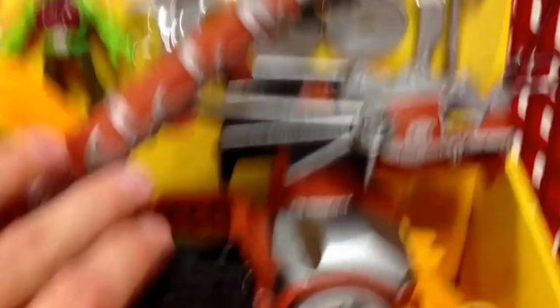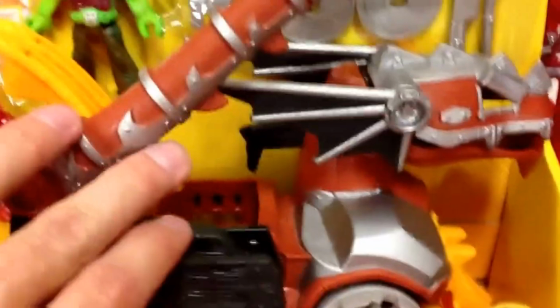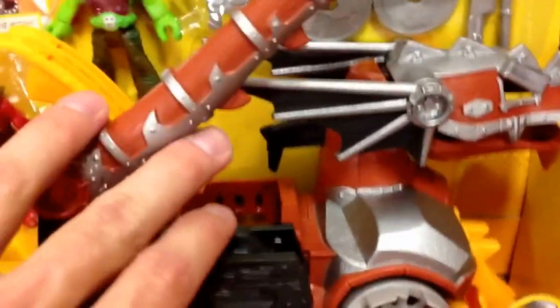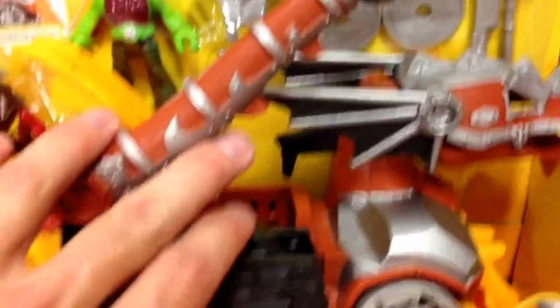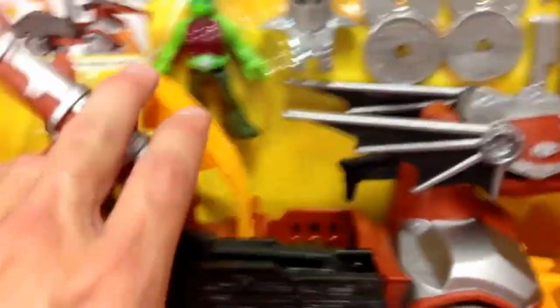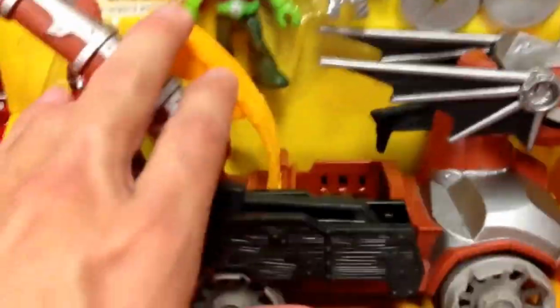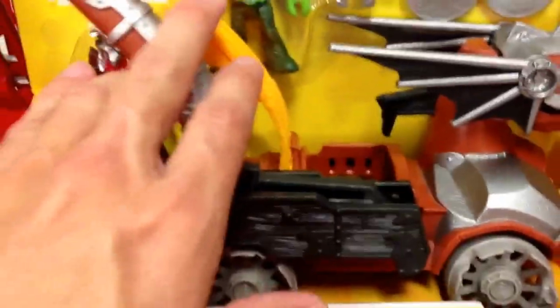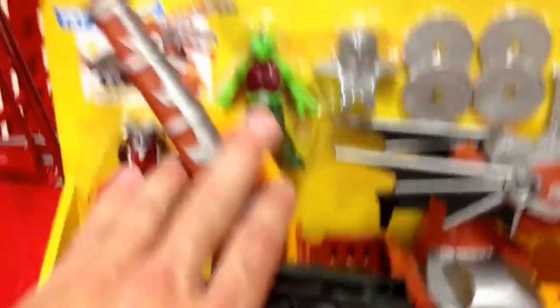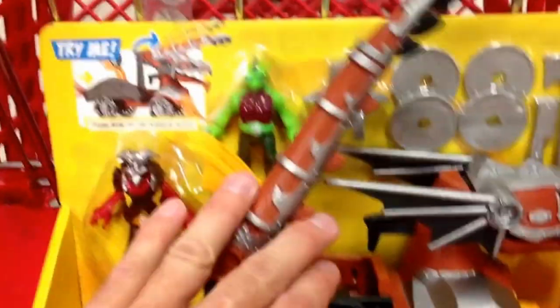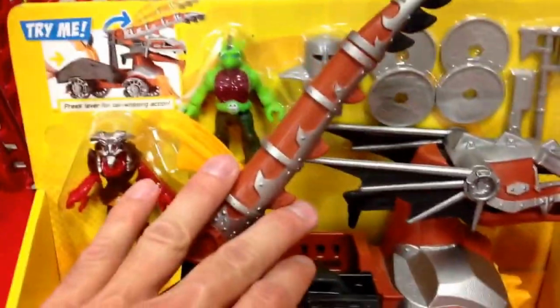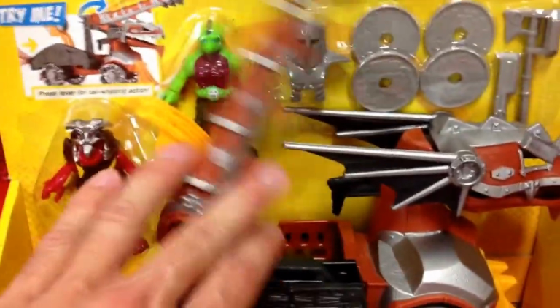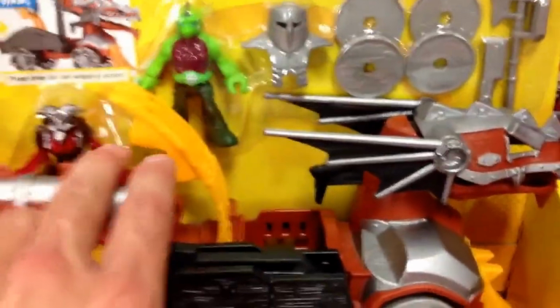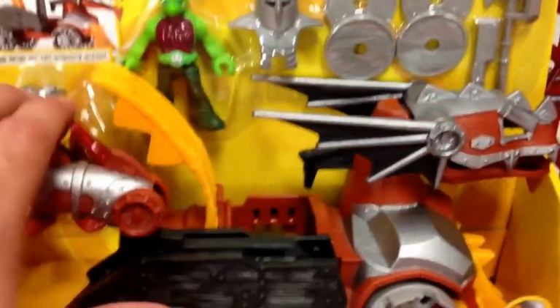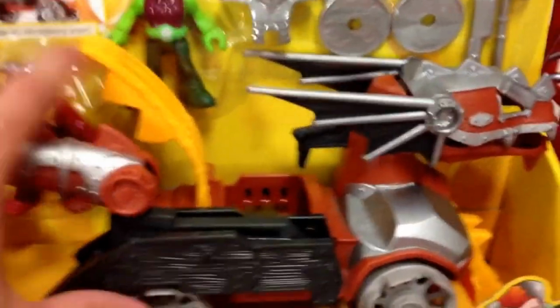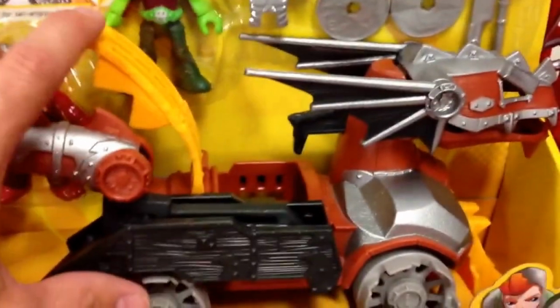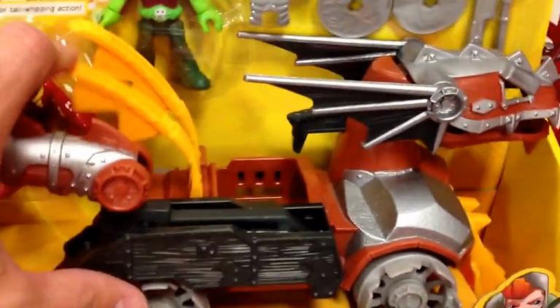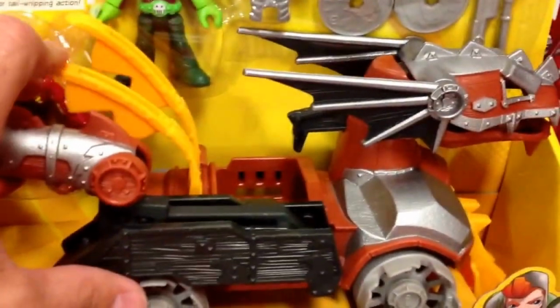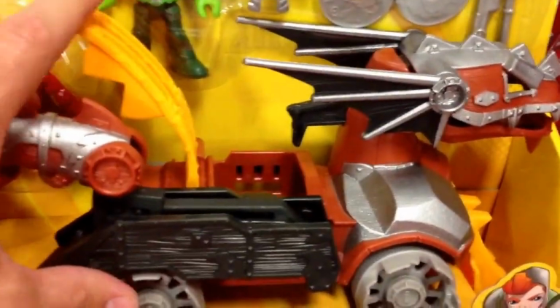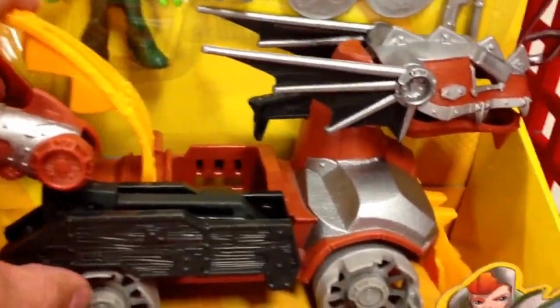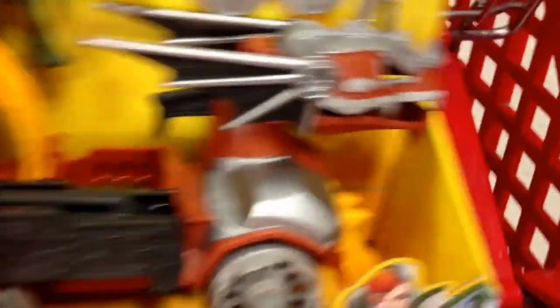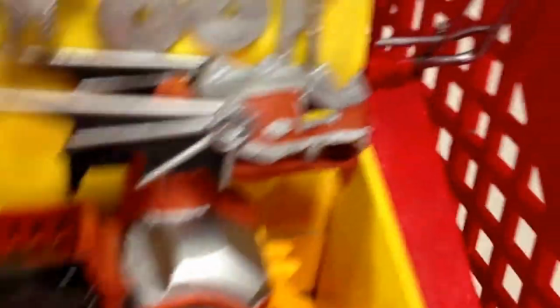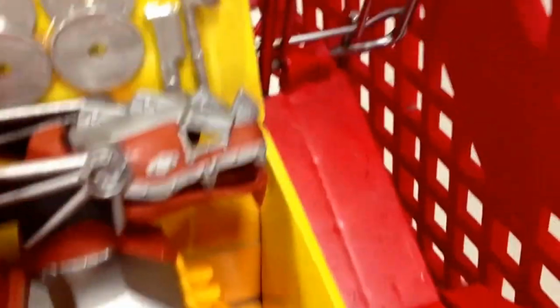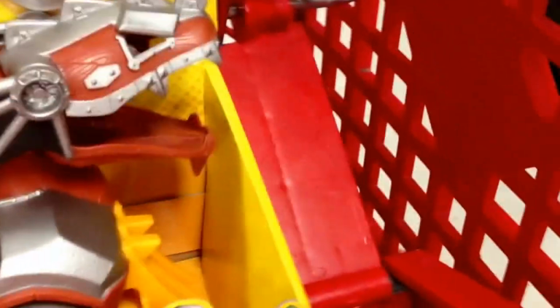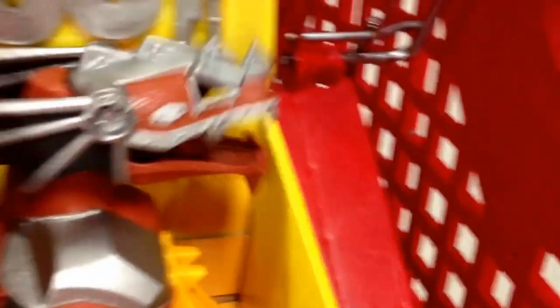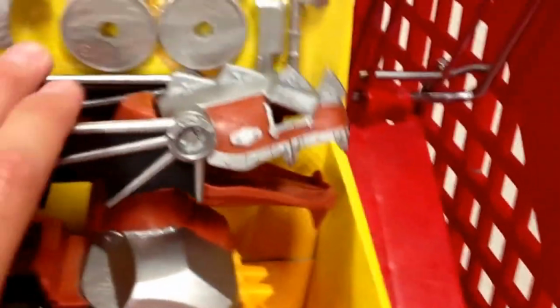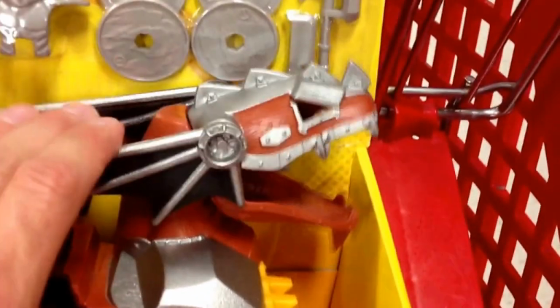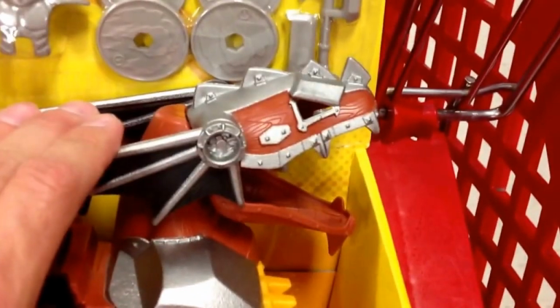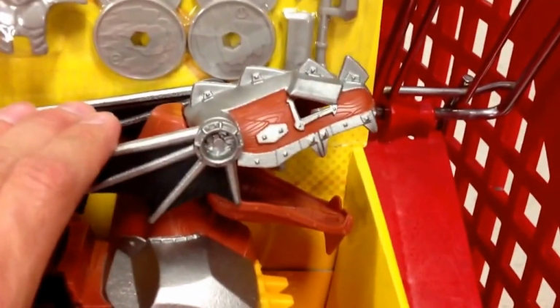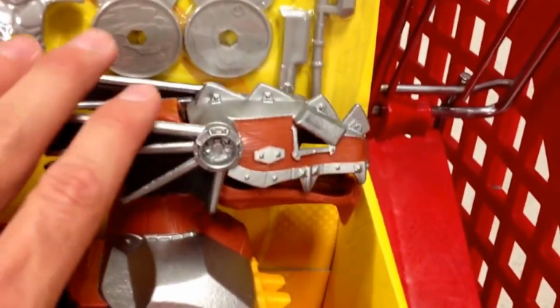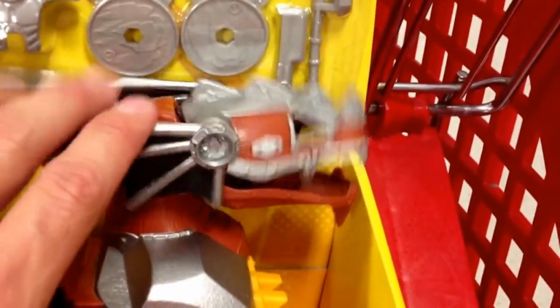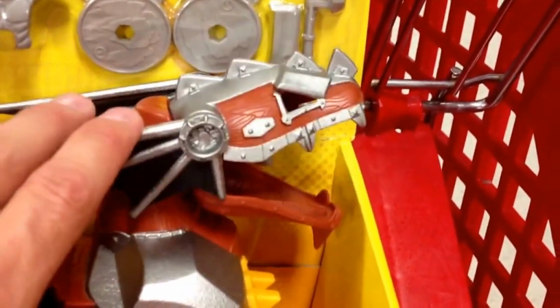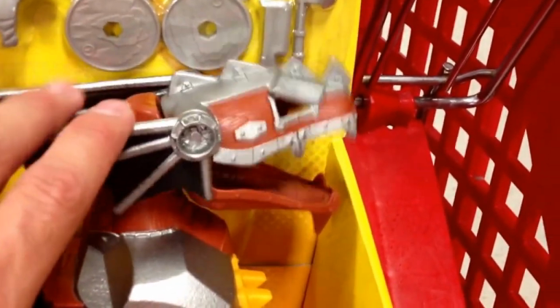And look at this, it has all of these cool little features on it too. It has like two little launchers here. The front of it opens up too.